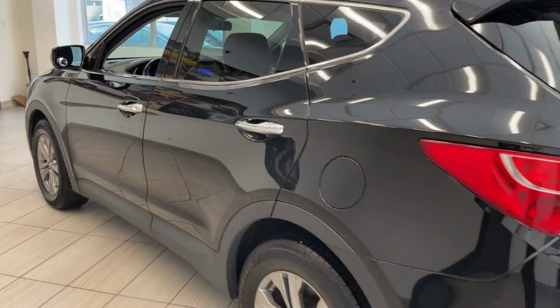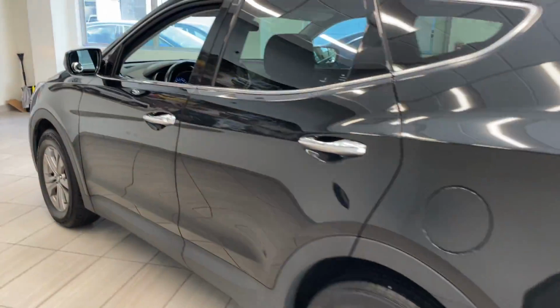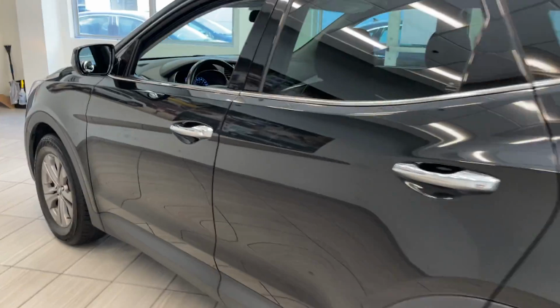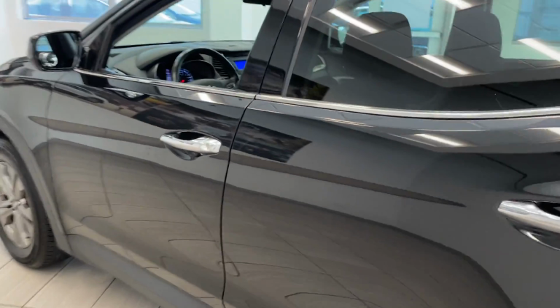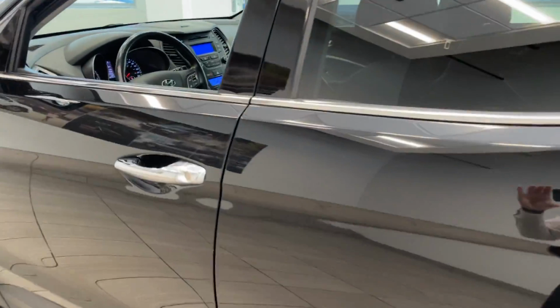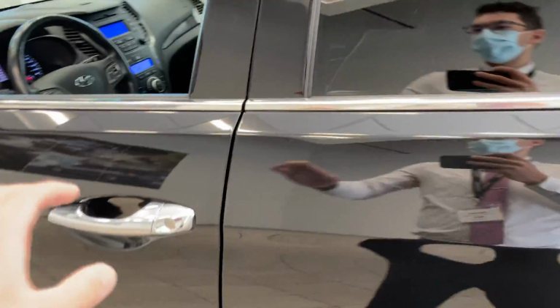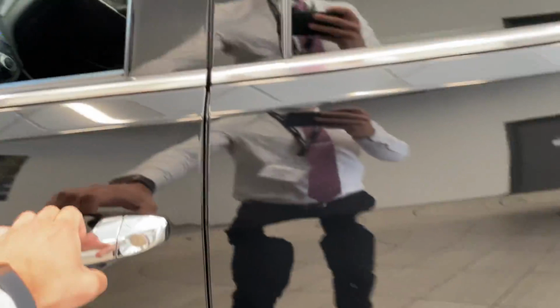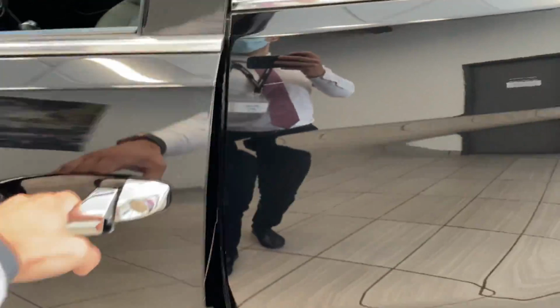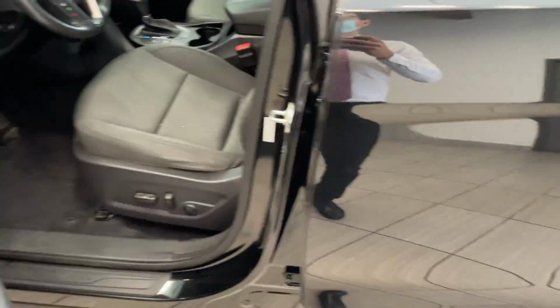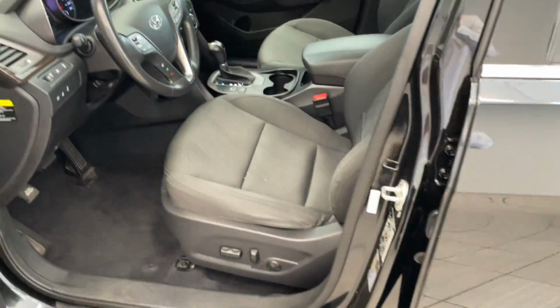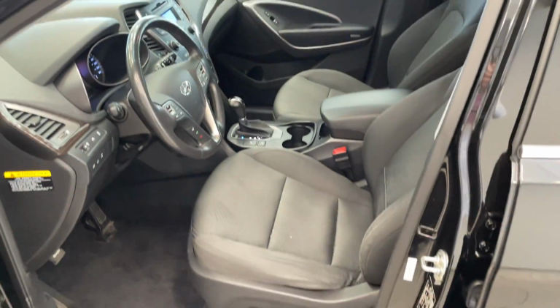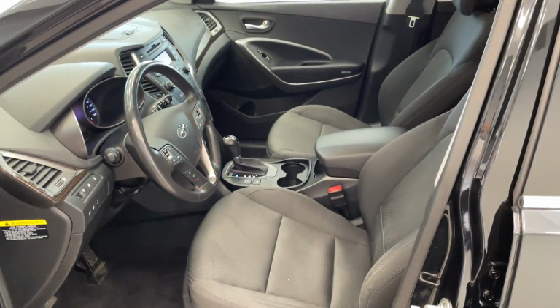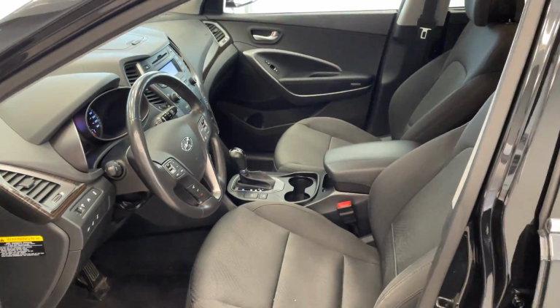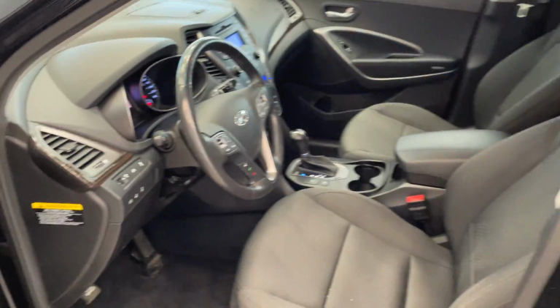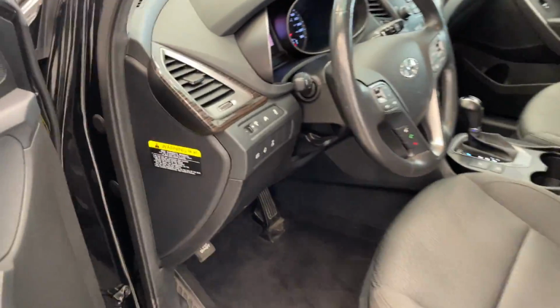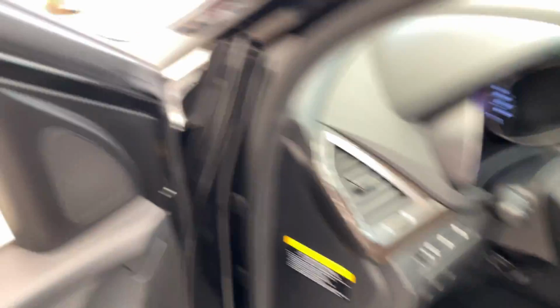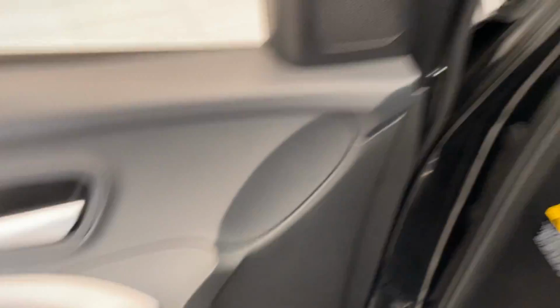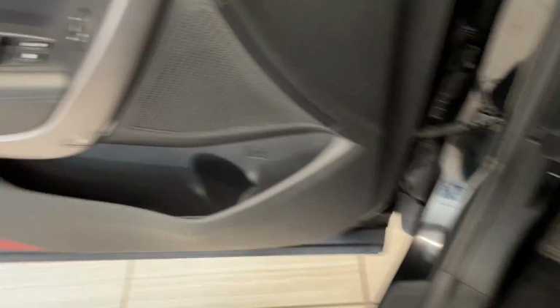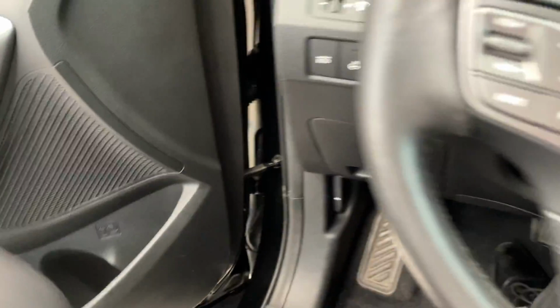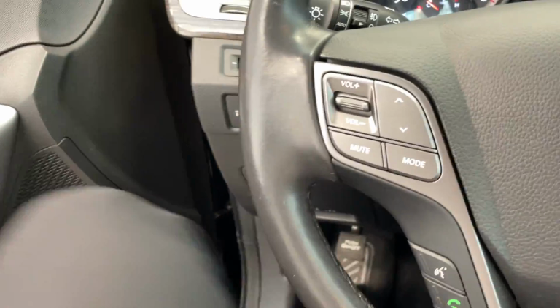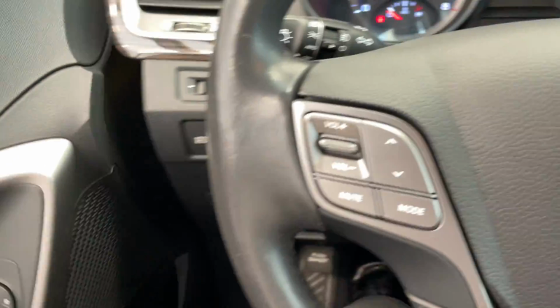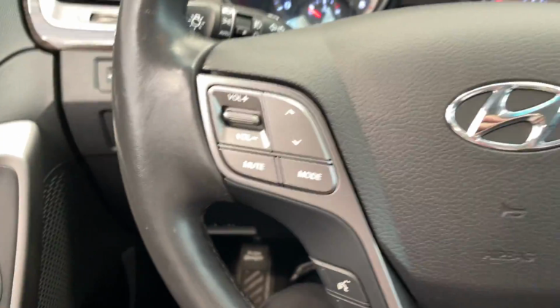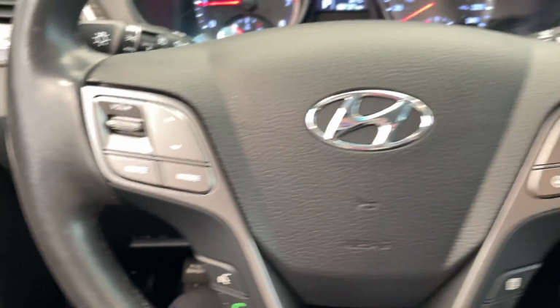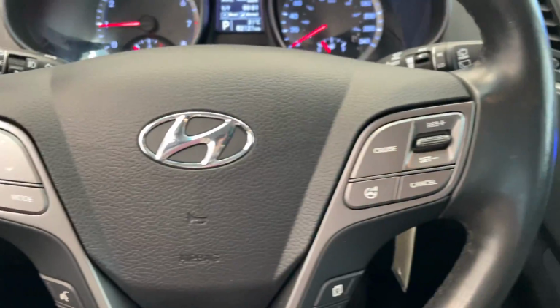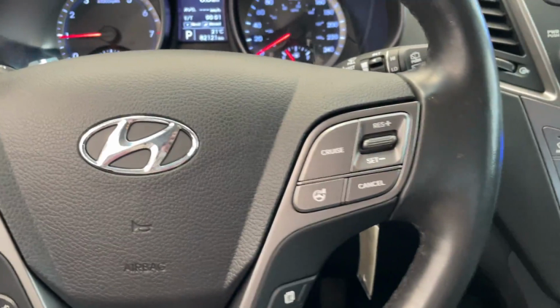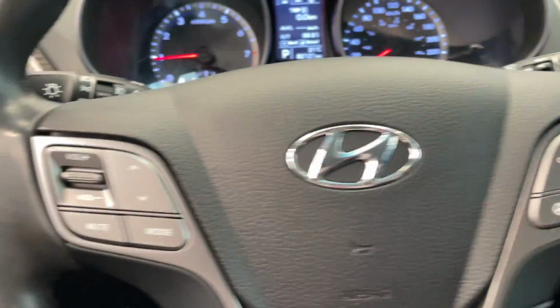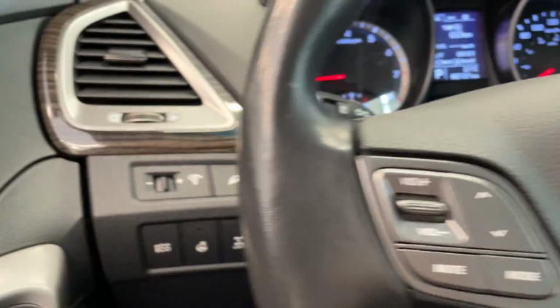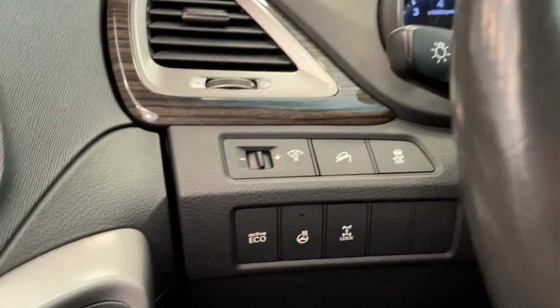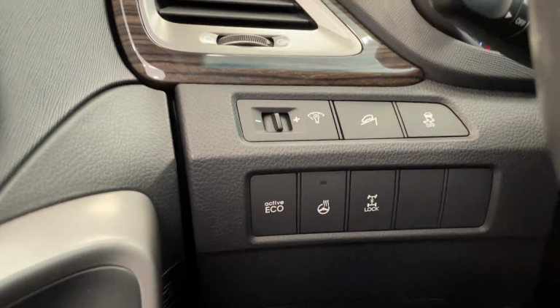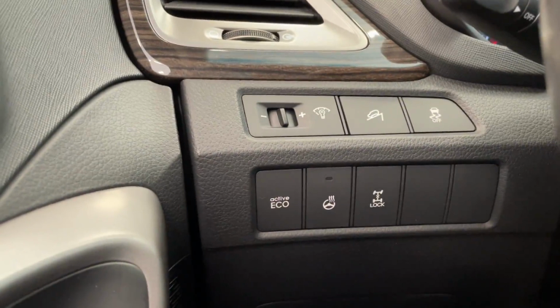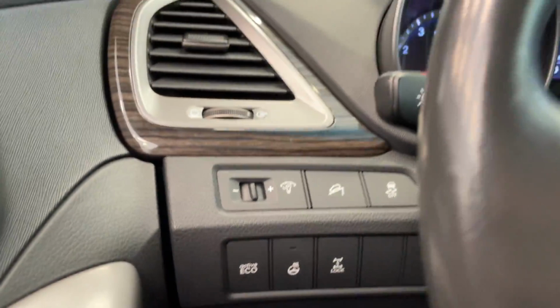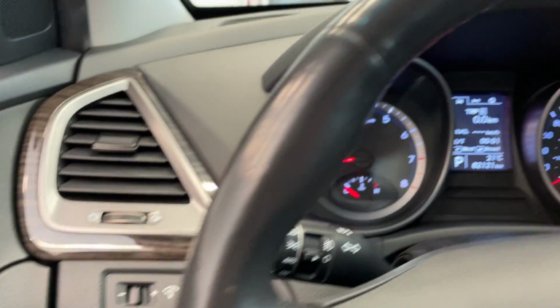Let's take a look at the inside here. Quite a clean interior. Got all your steering wheel controls there. You'll notice it's got a heated steering wheel — nice touch.